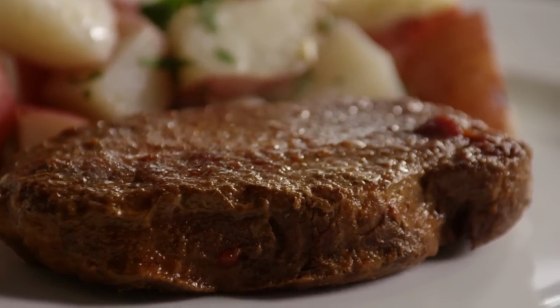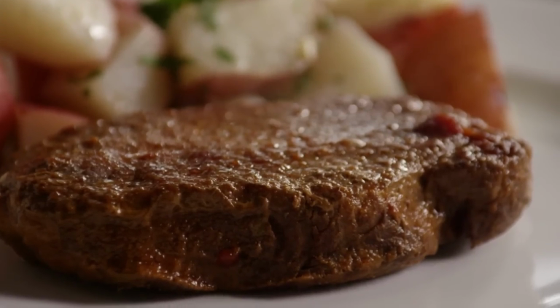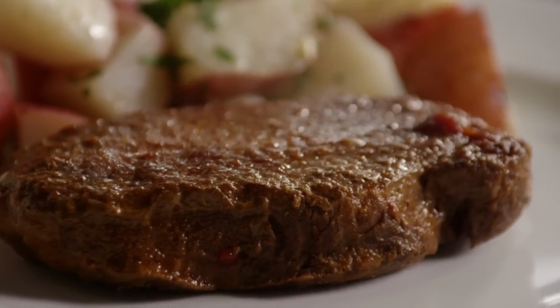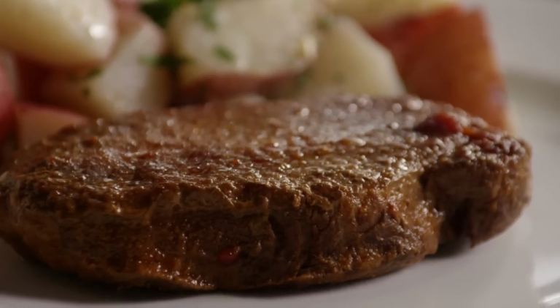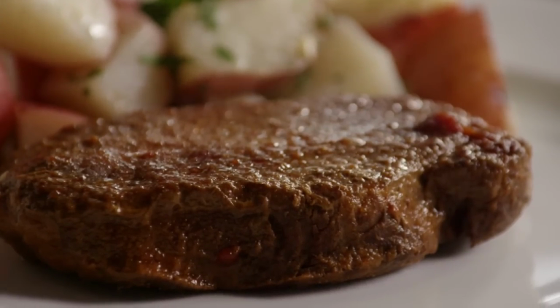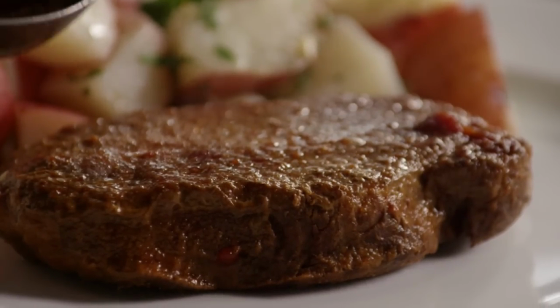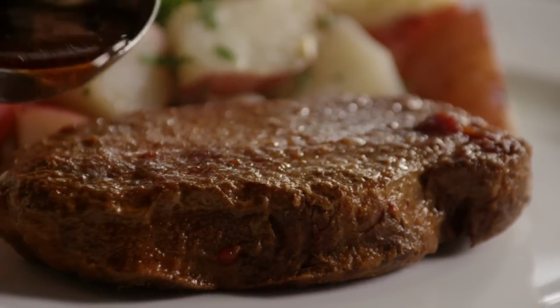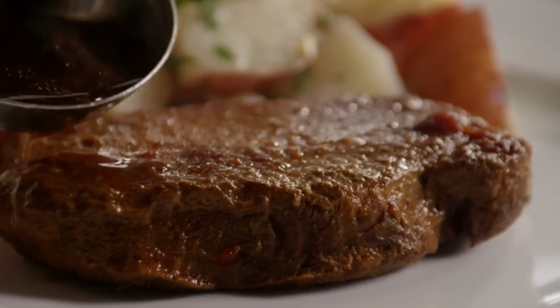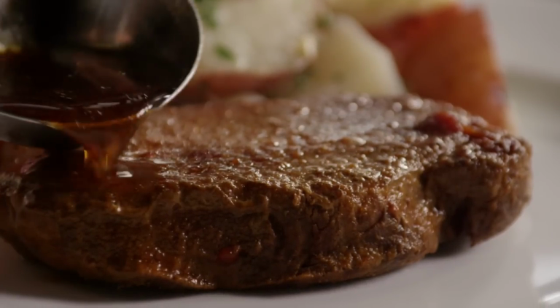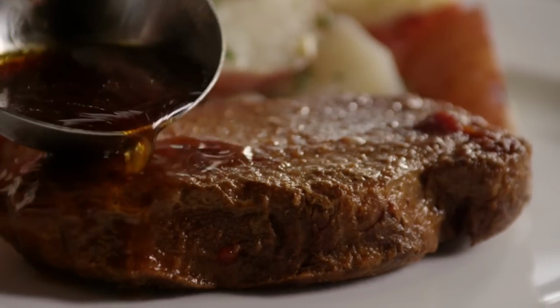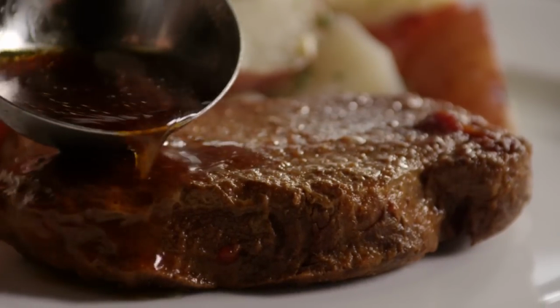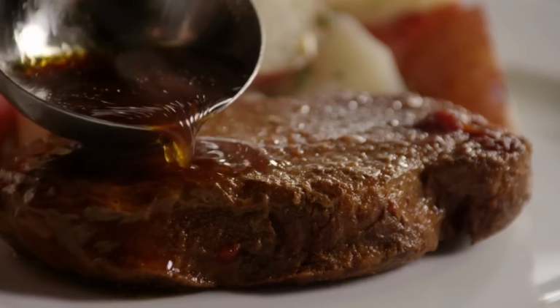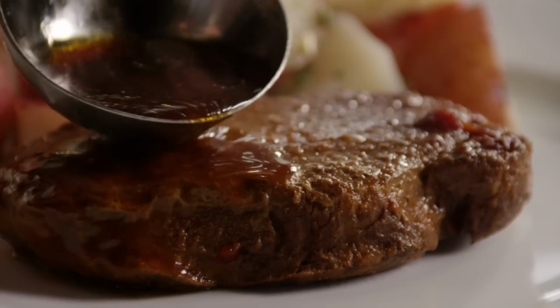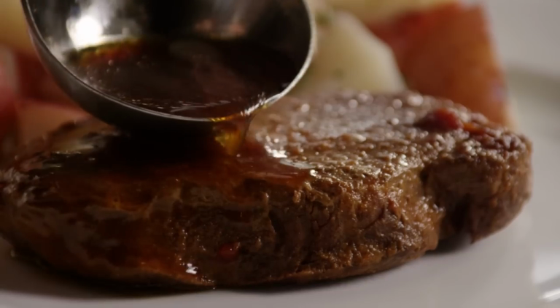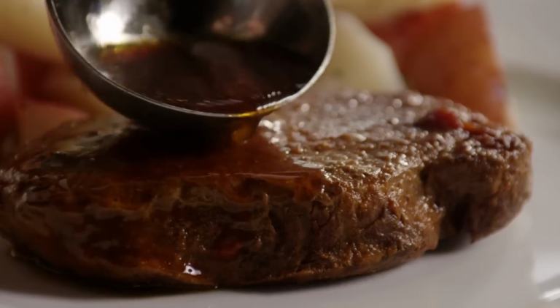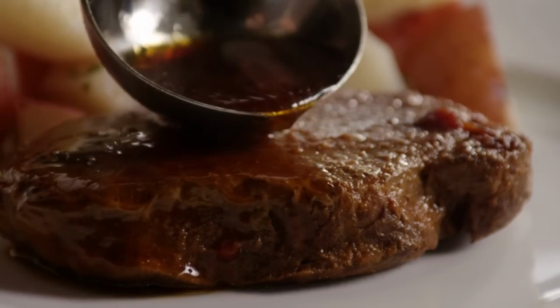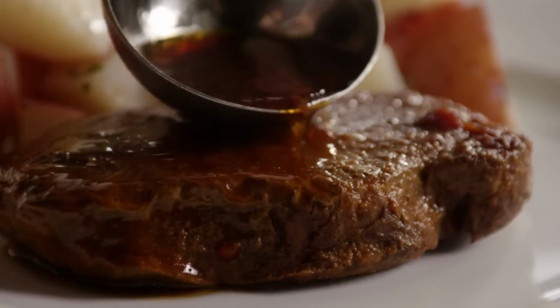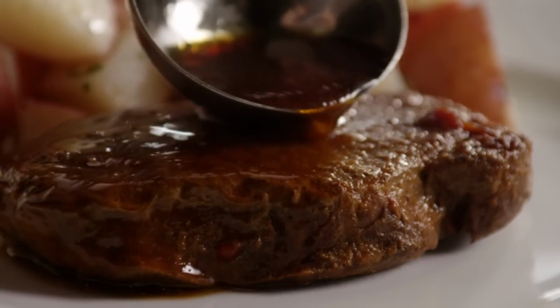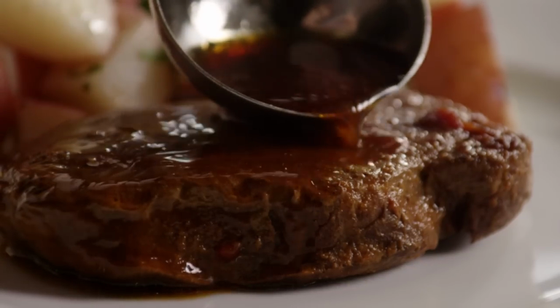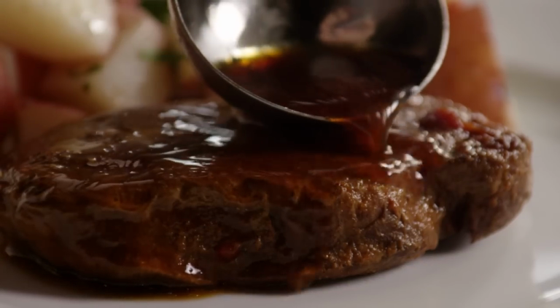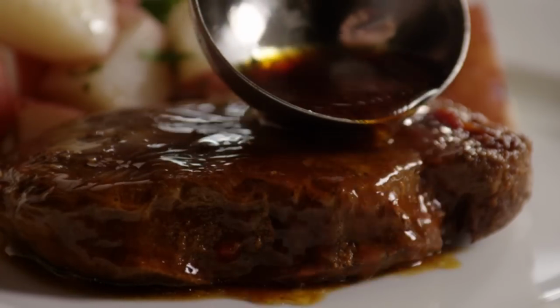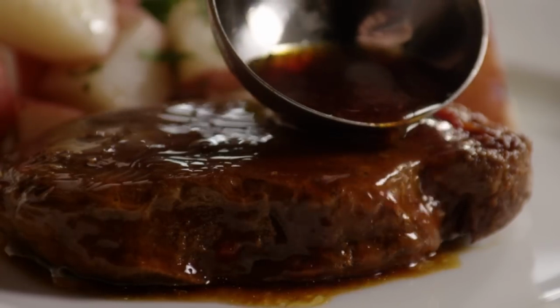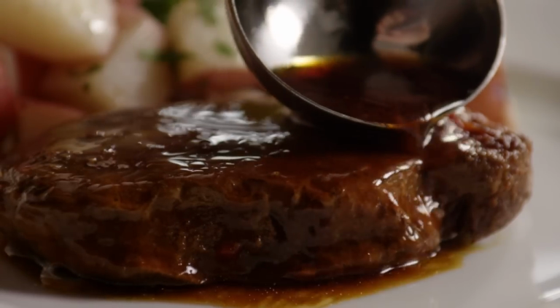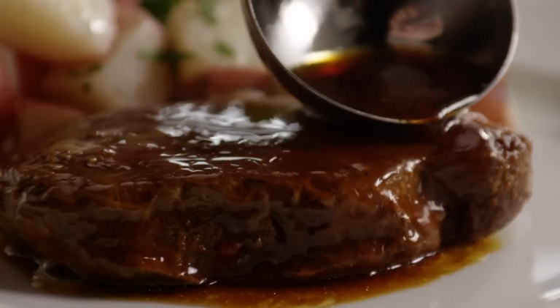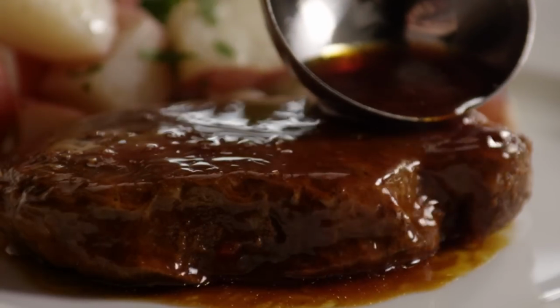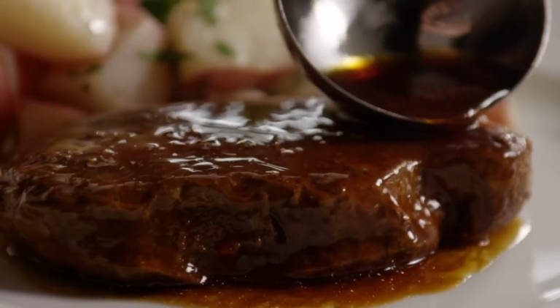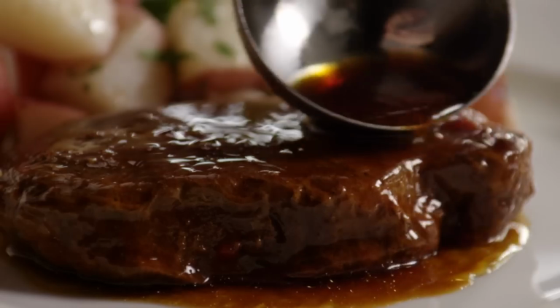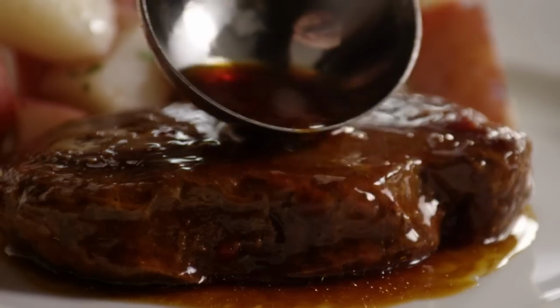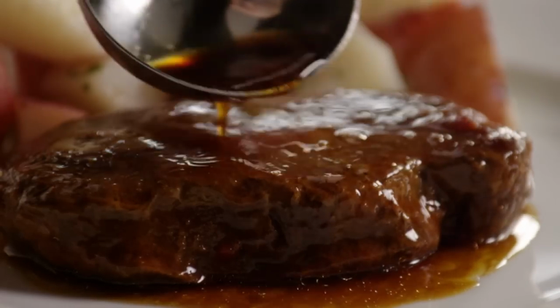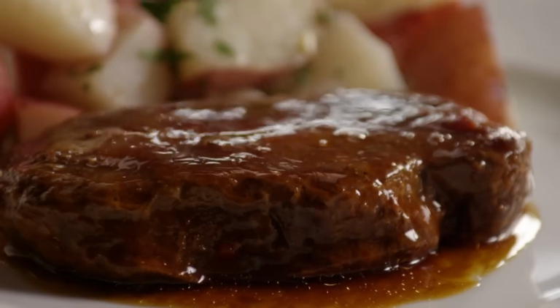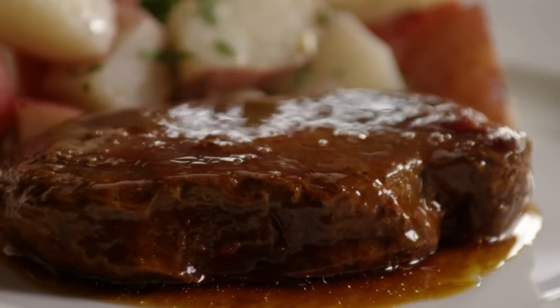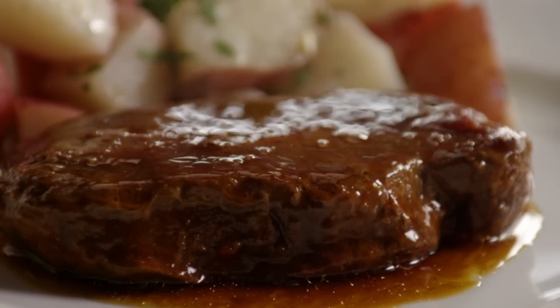One All Recipes member commented that this recipe for pork chops for the slow cooker was amazing. I also added a few squirts of honey. The results were fabulous. This recipe is a keeper.